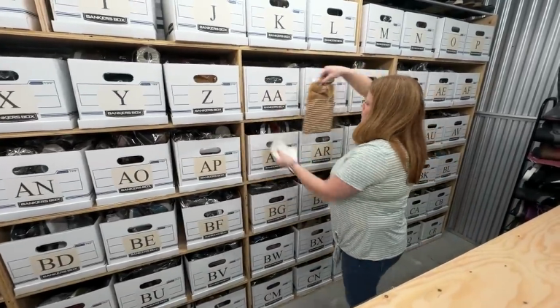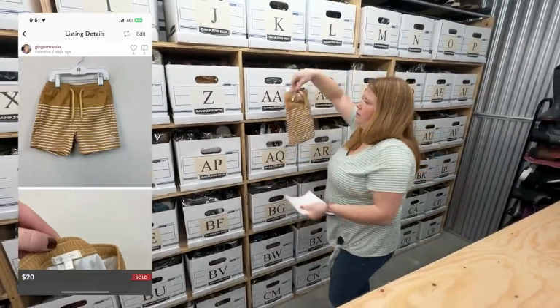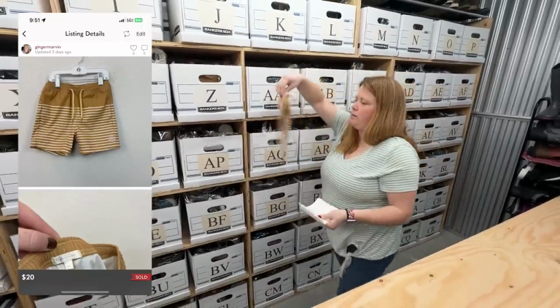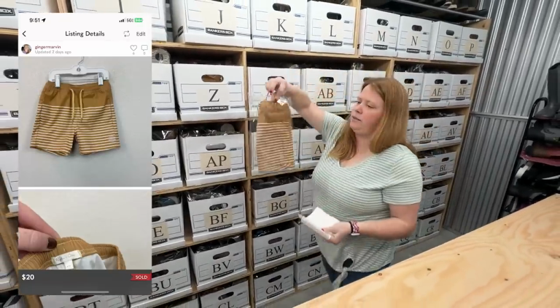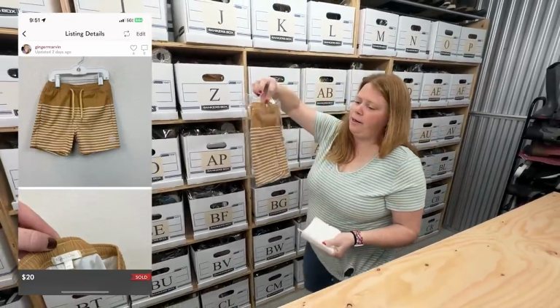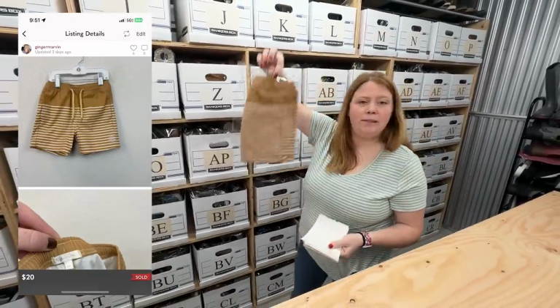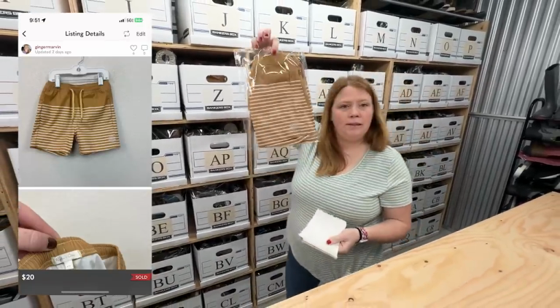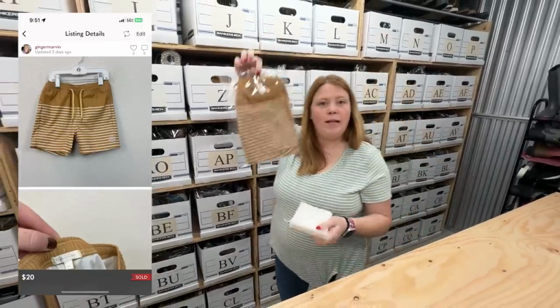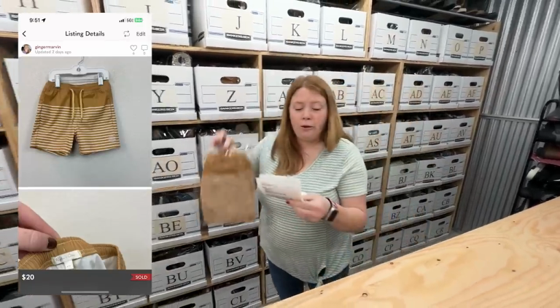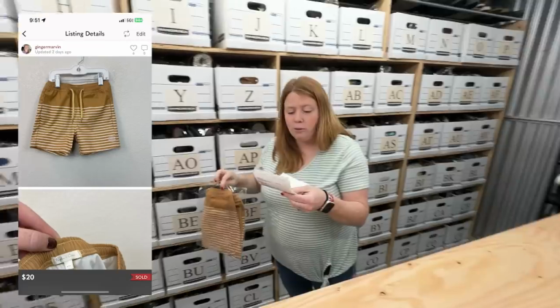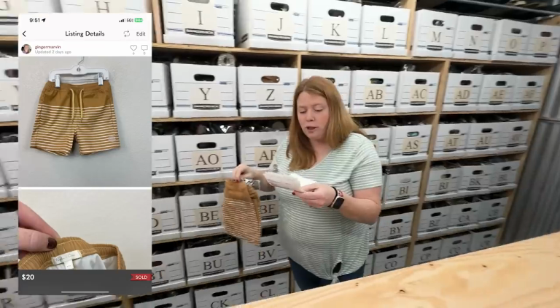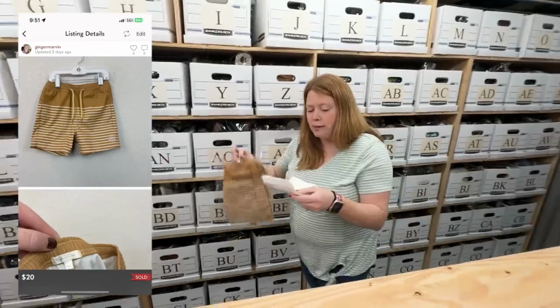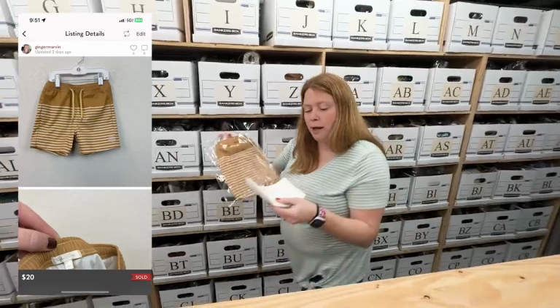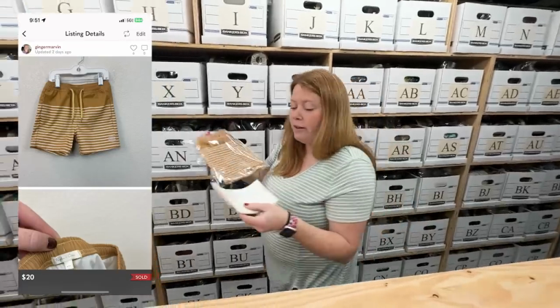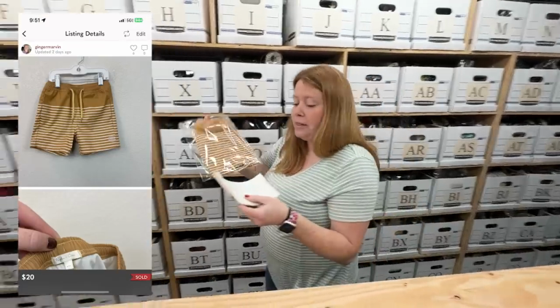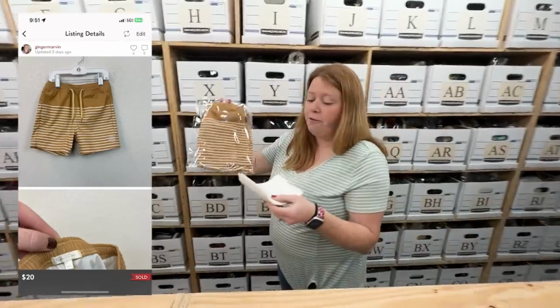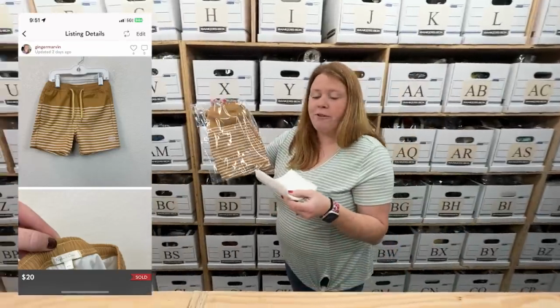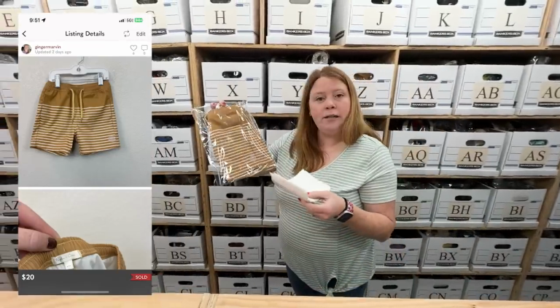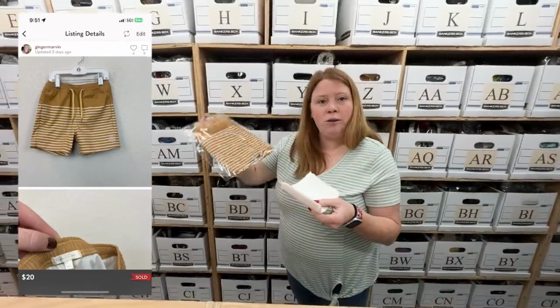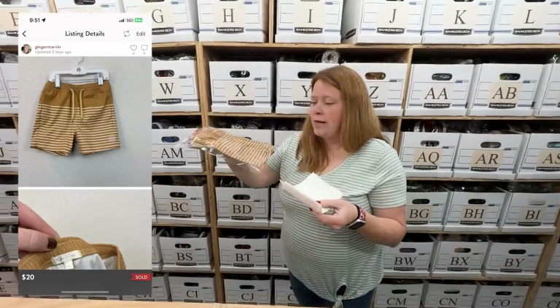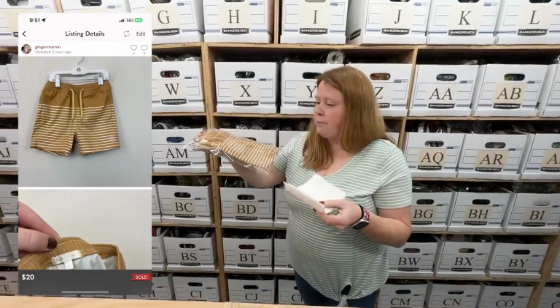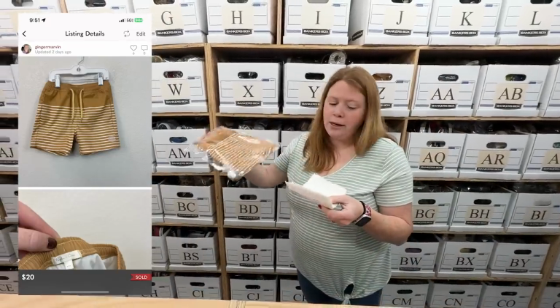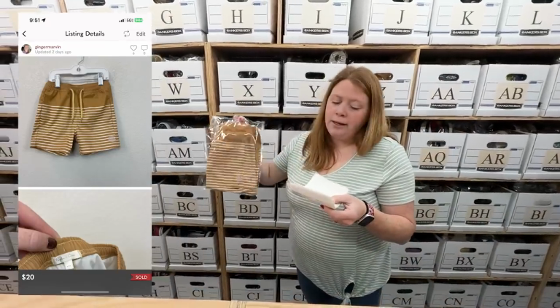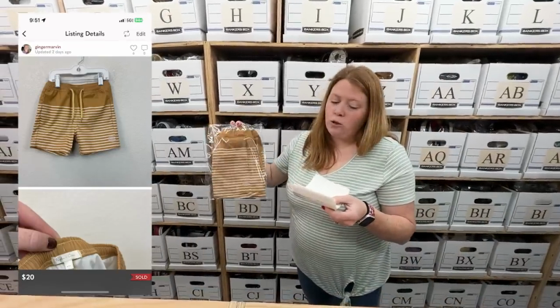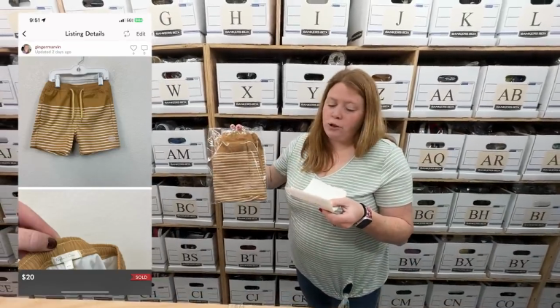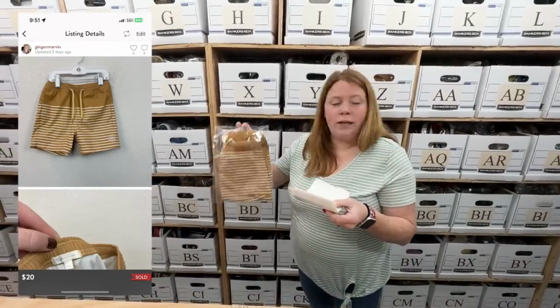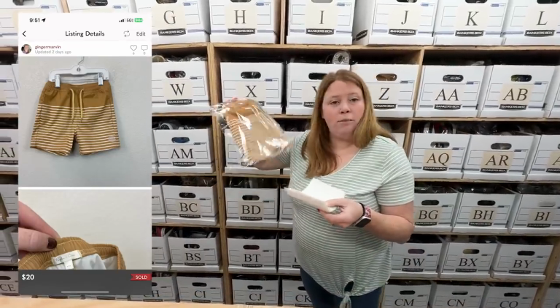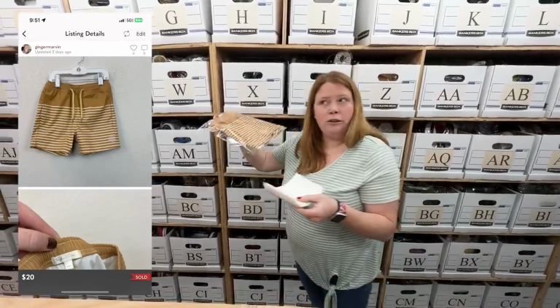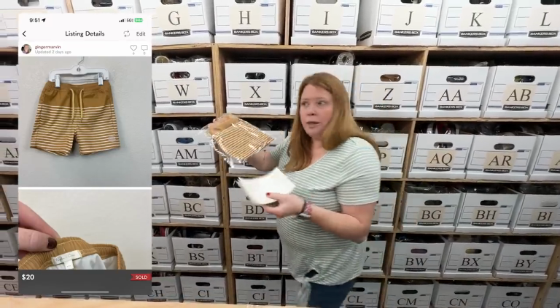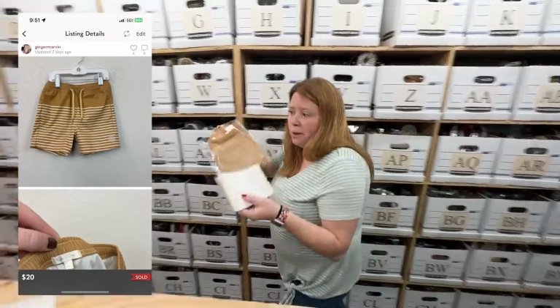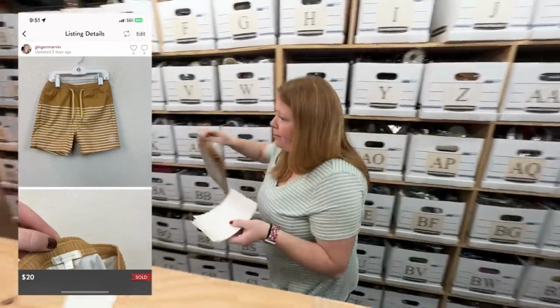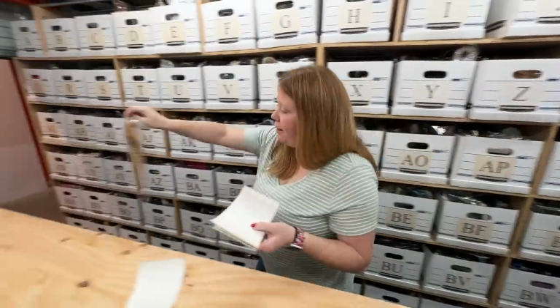This was a pair of my son's Riley and Crew swim trunks. I bought them off Kidizen for $15 — he wore them last summer — and sold them for $20 on Posh. So I'm making all my money back there.